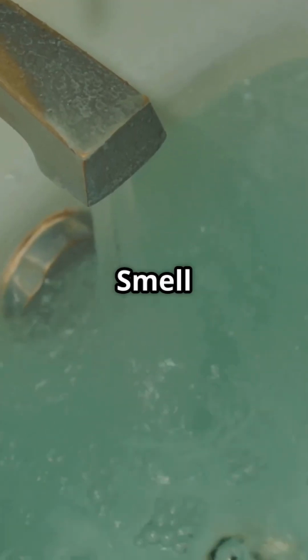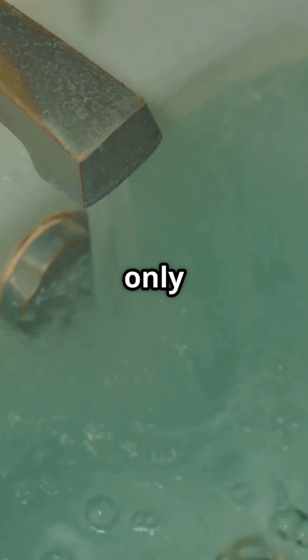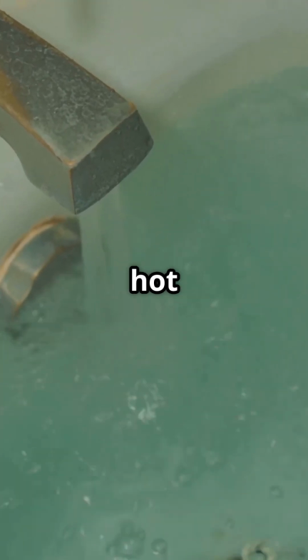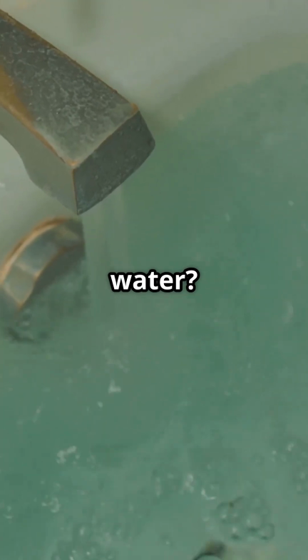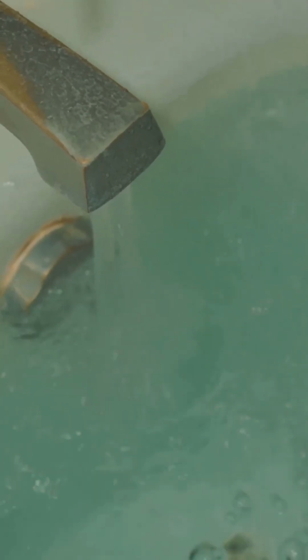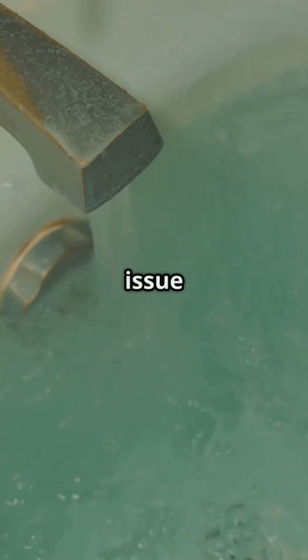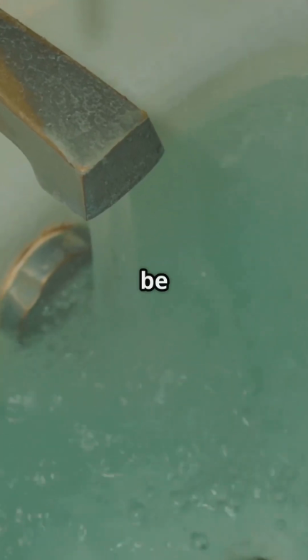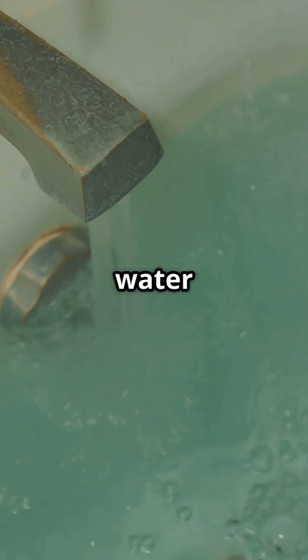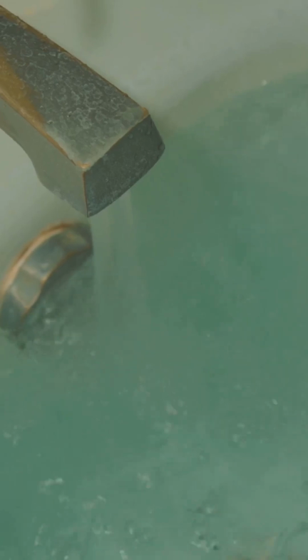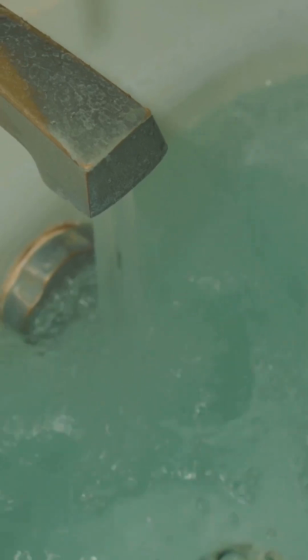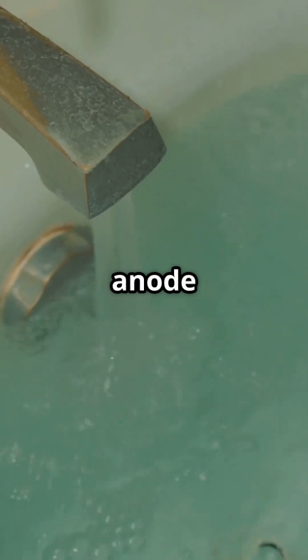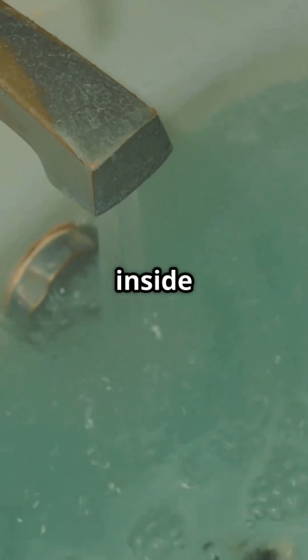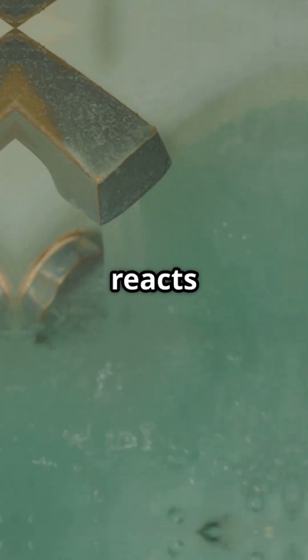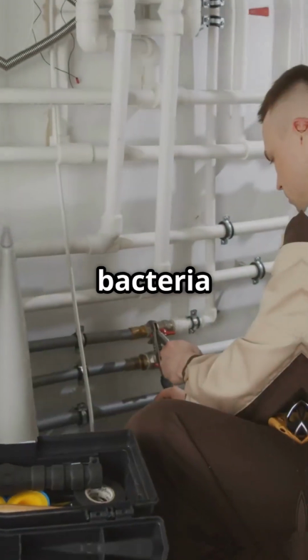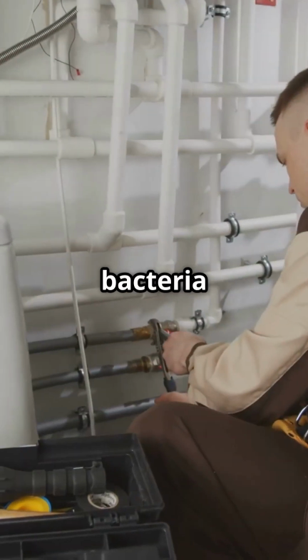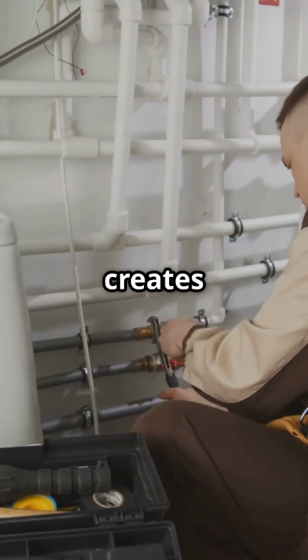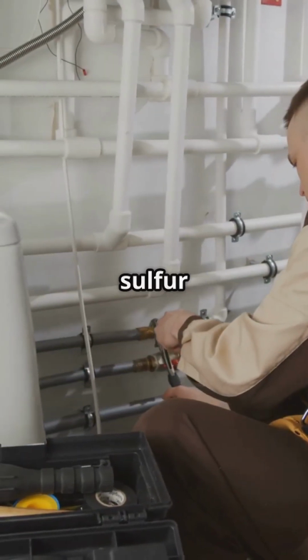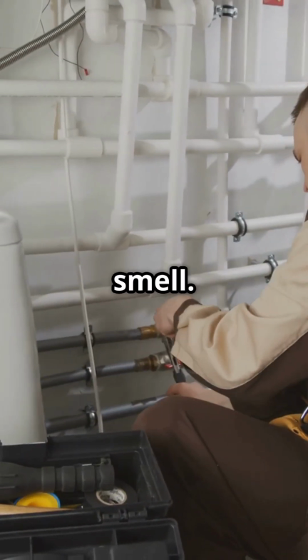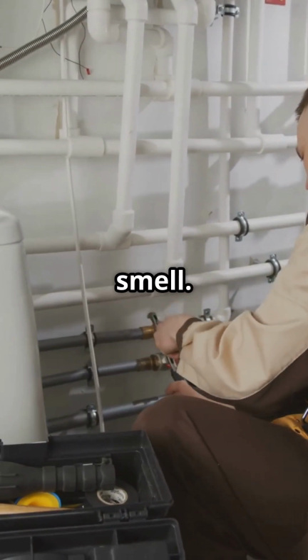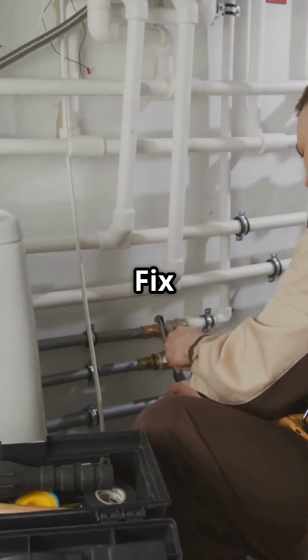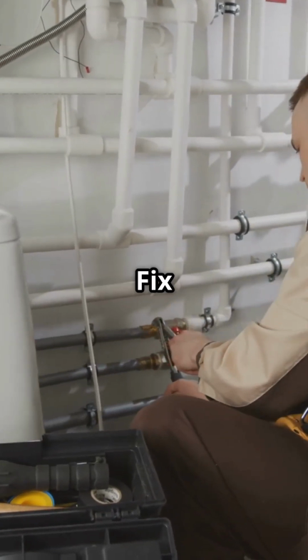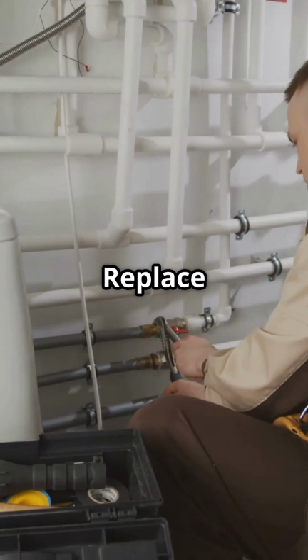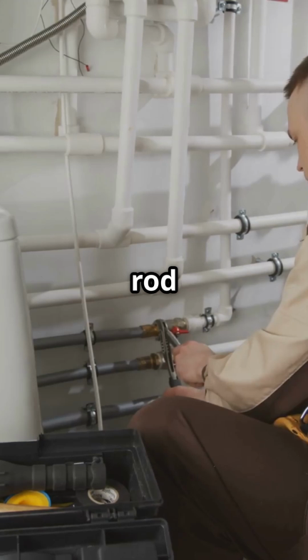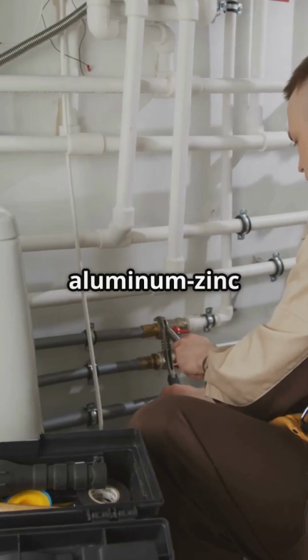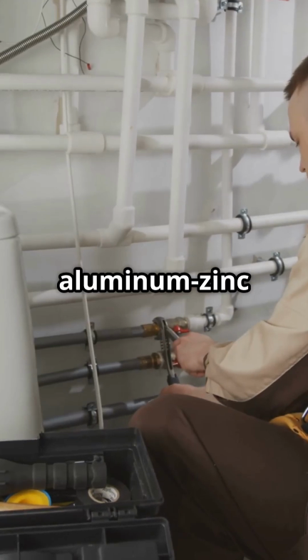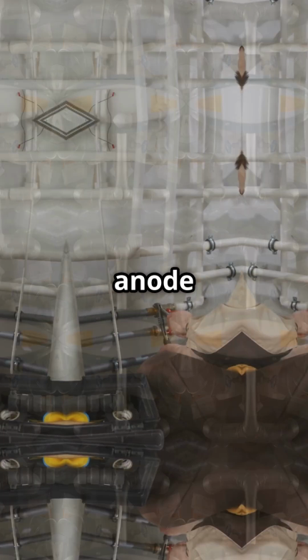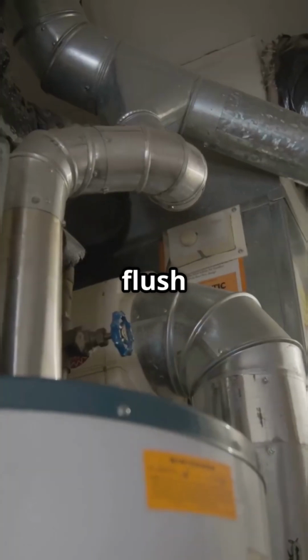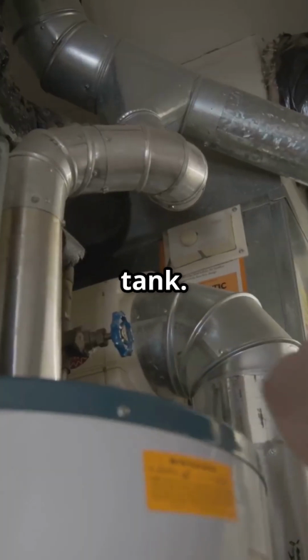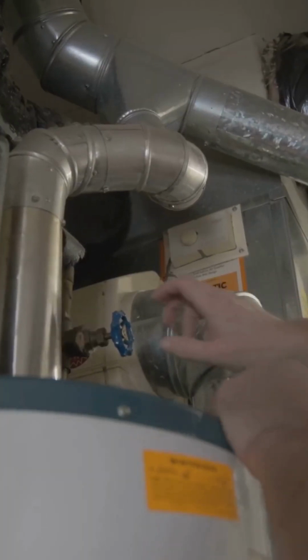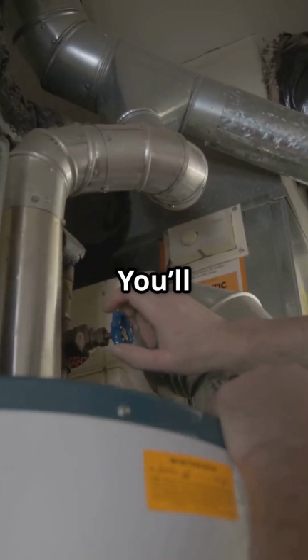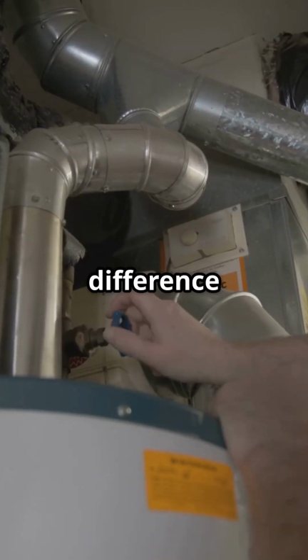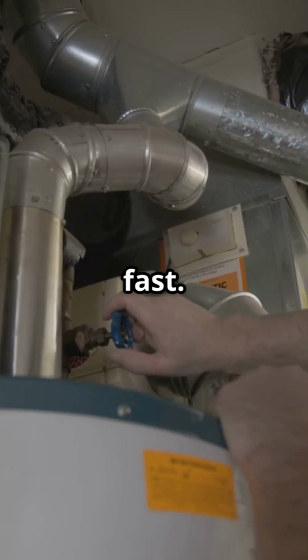Smell only from the hot water? The issue might be your water heater. The anode rod inside reacts with bacteria and creates that sulfur smell. Fix: replace the rod with an aluminum-zinc anode and flush the tank. You'll notice the difference fast.